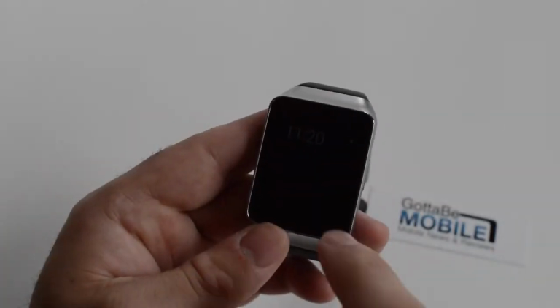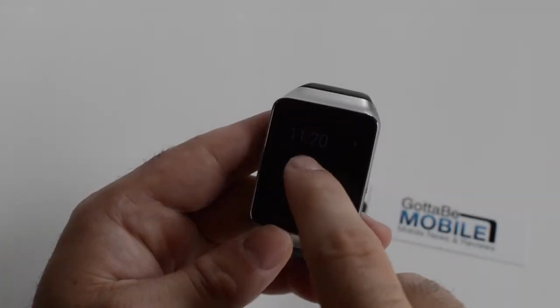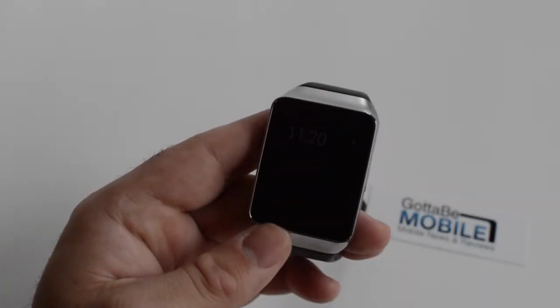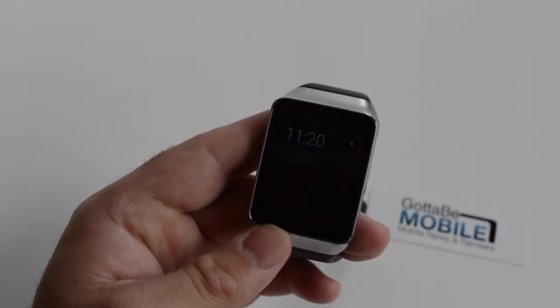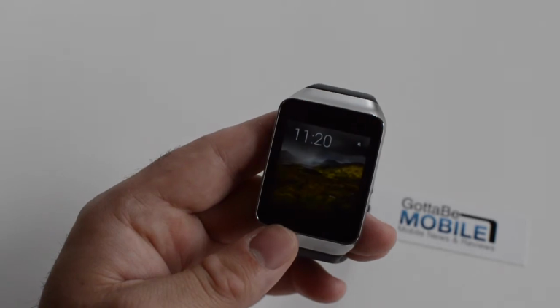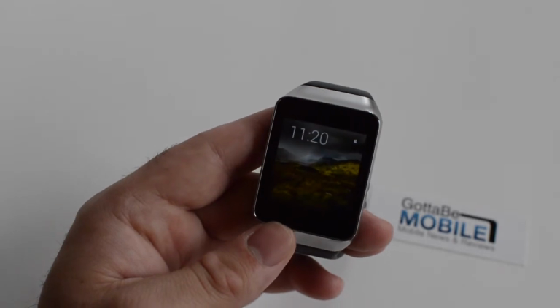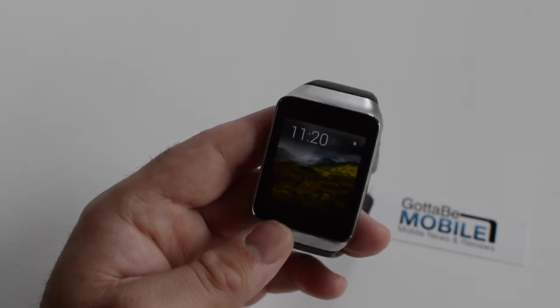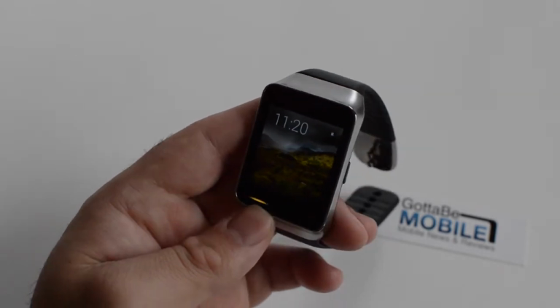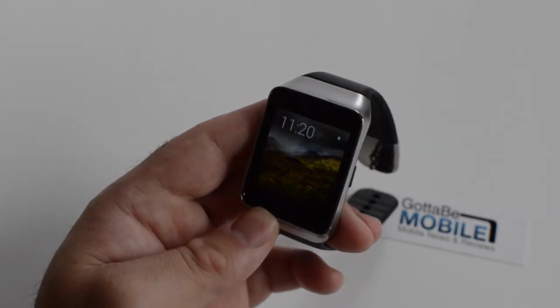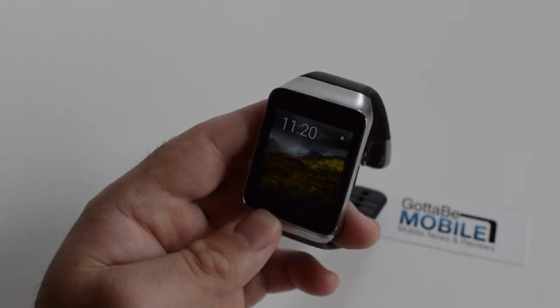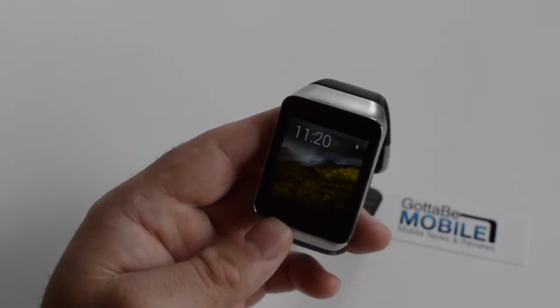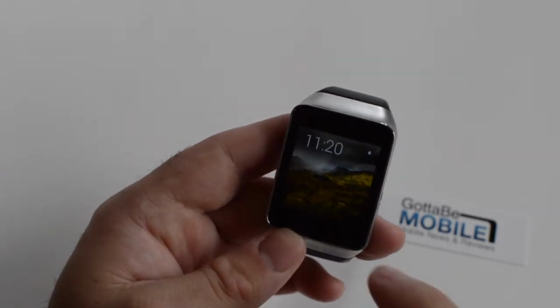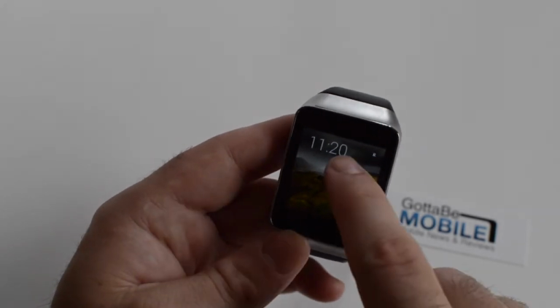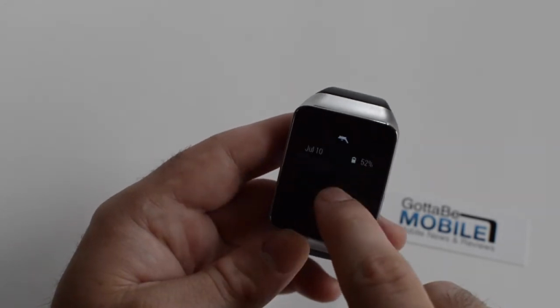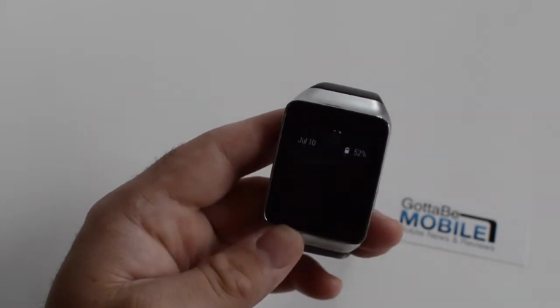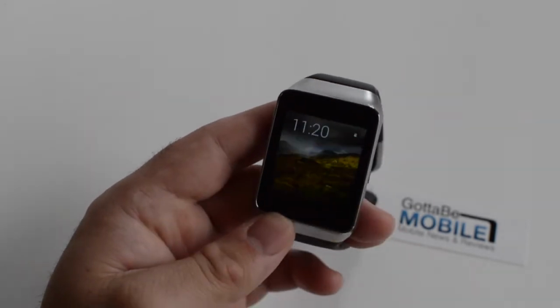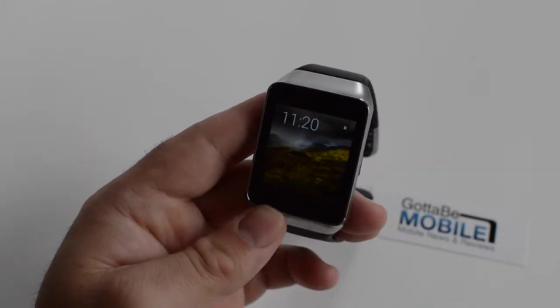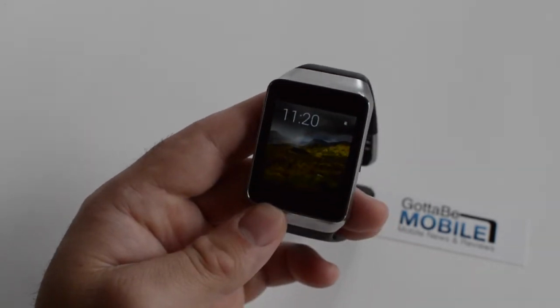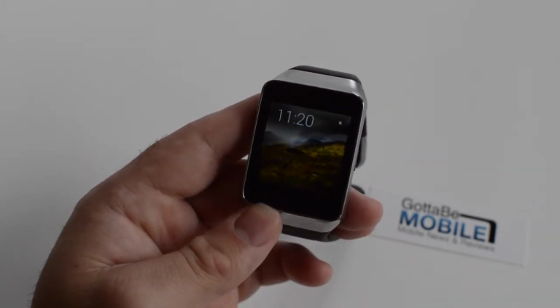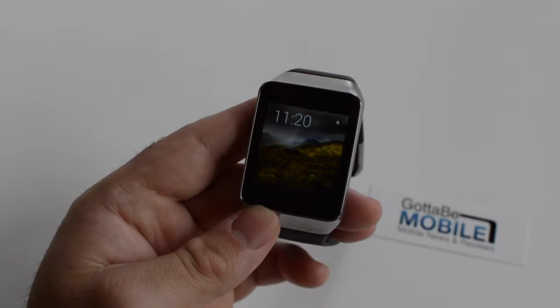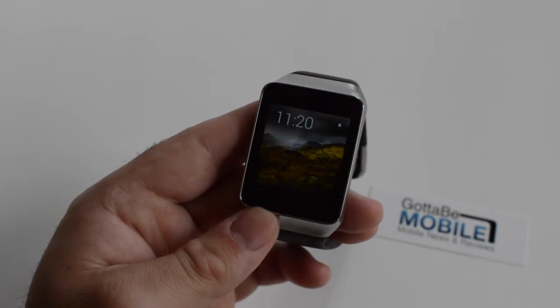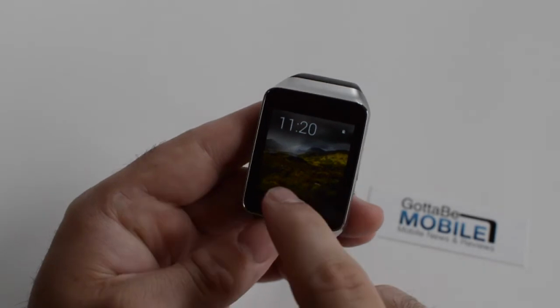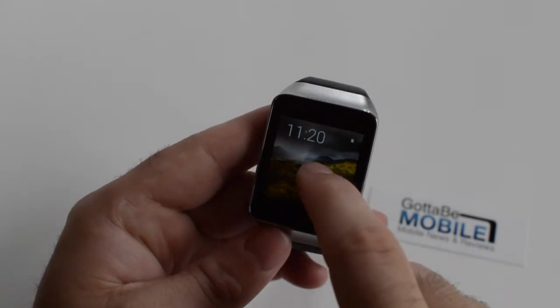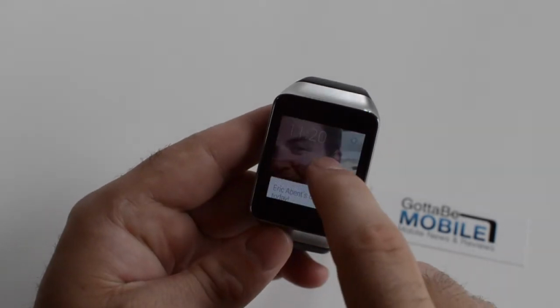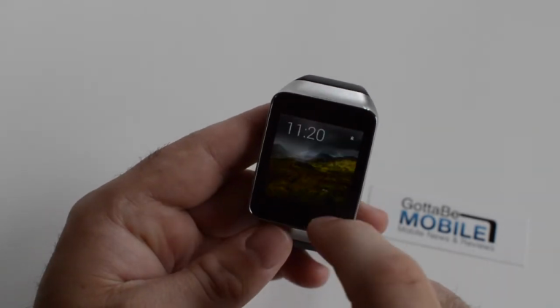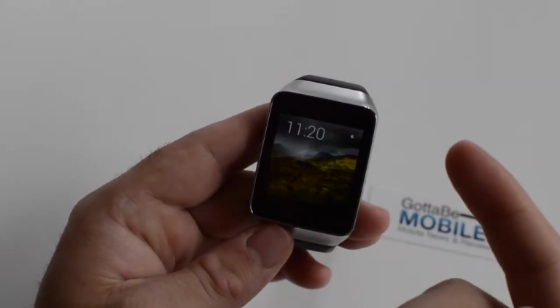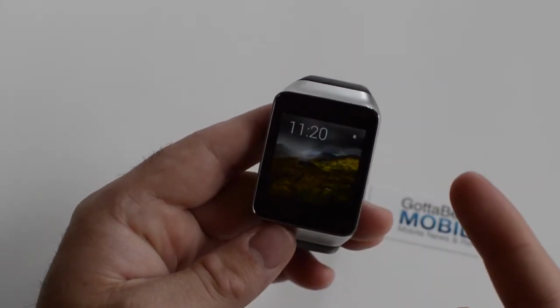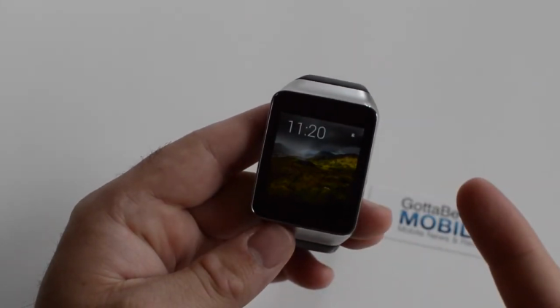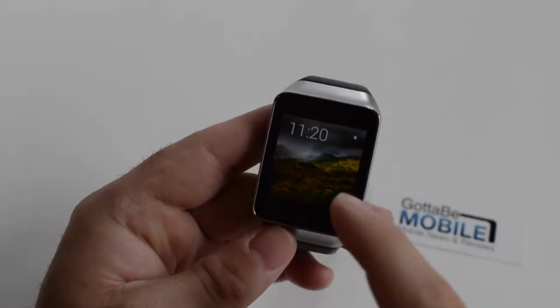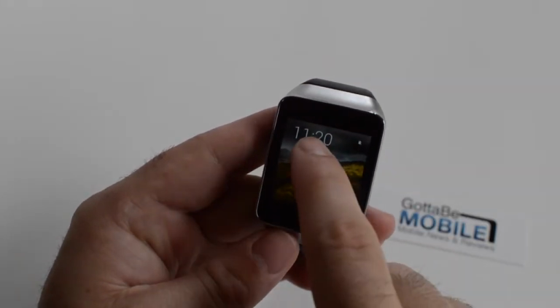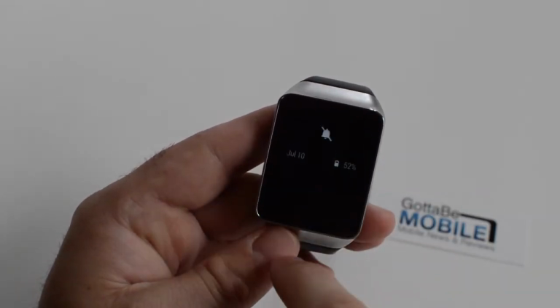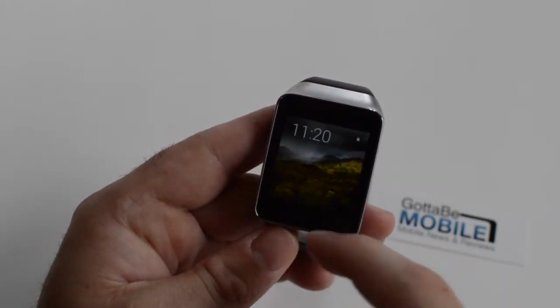Hey, what's up there guys, Corey here with Gotta Be Mobile, and again we're taking another look really quickly here at Android Wear. What we're going to do here is show you how to actually change the screen brightness of your Android Wear powered smartwatch.